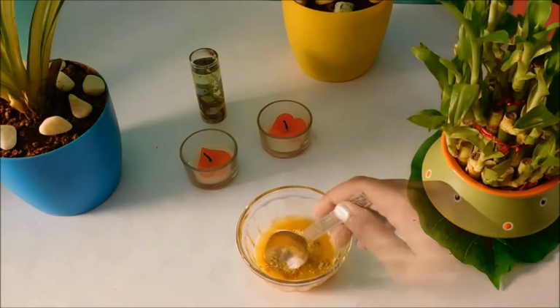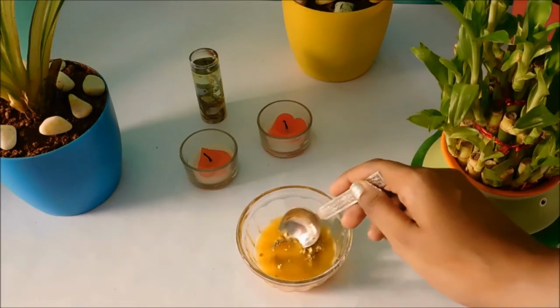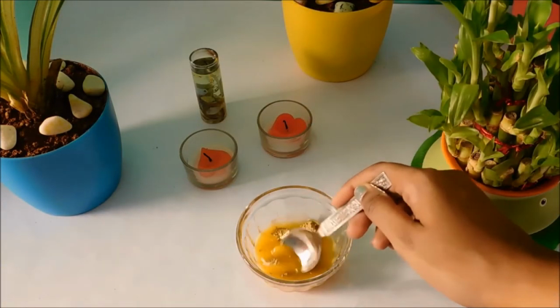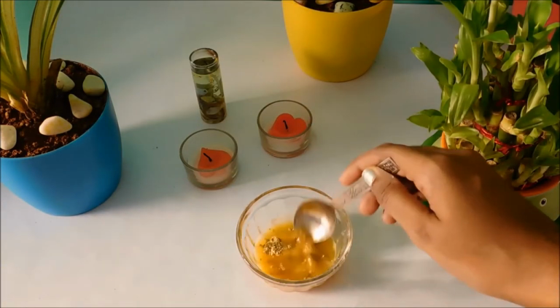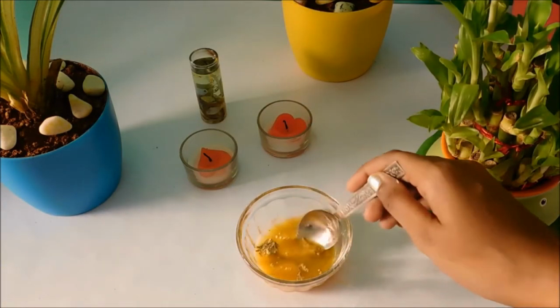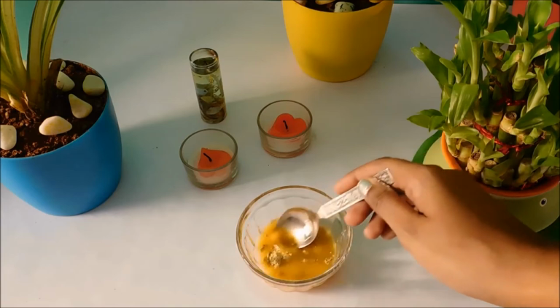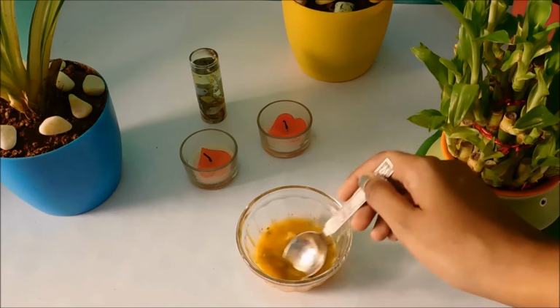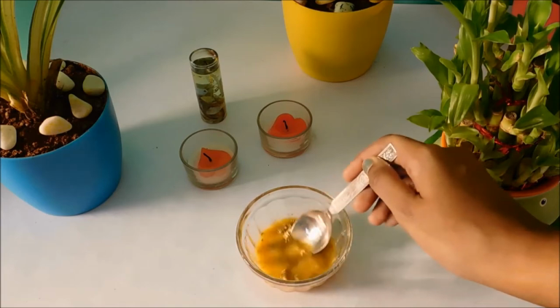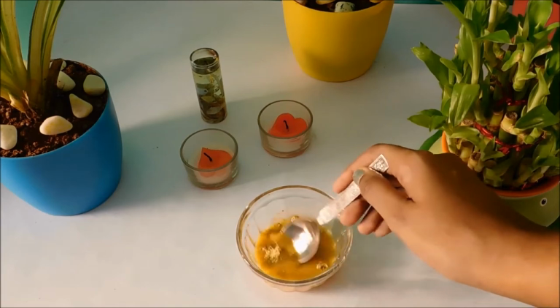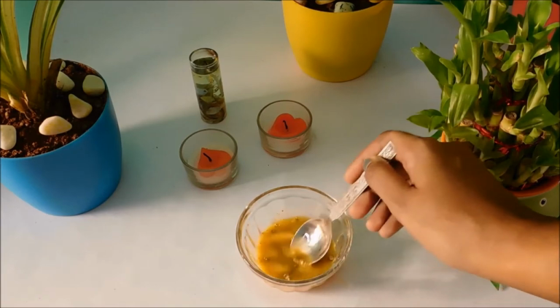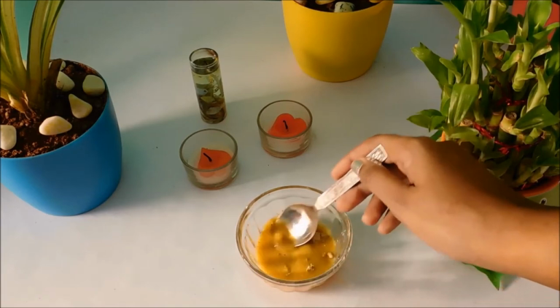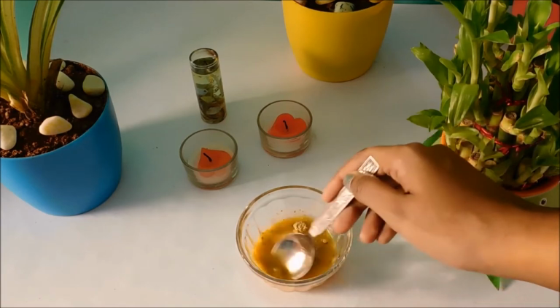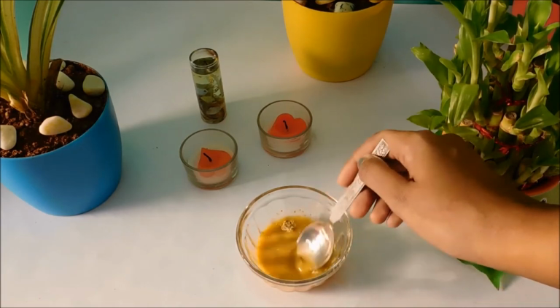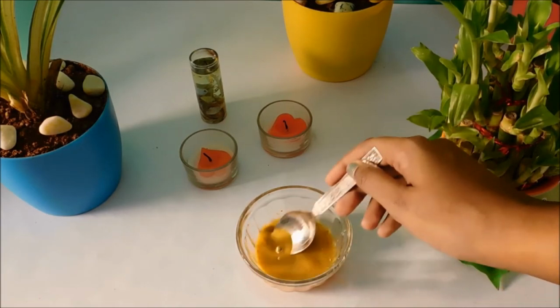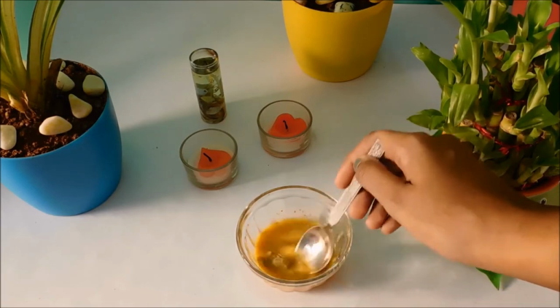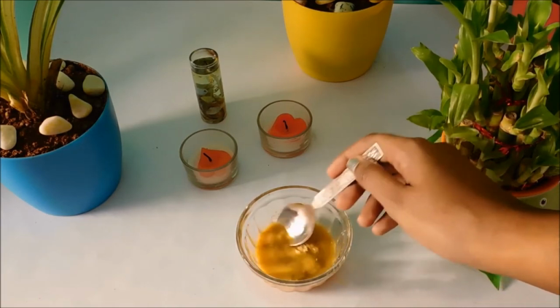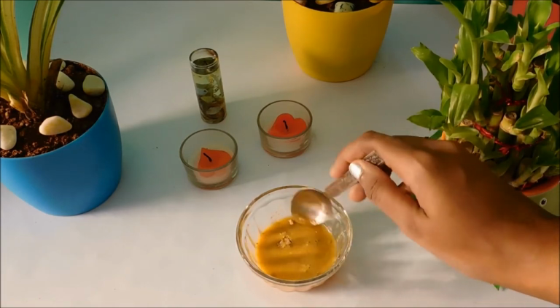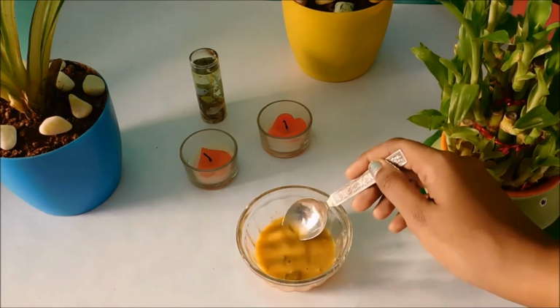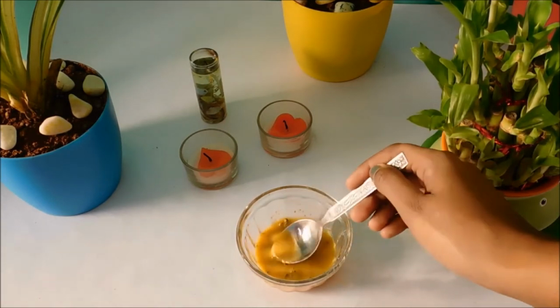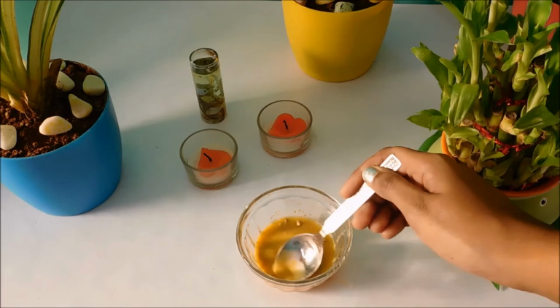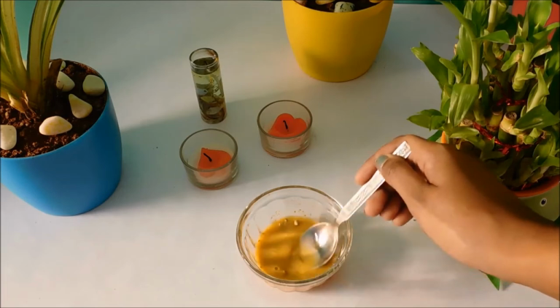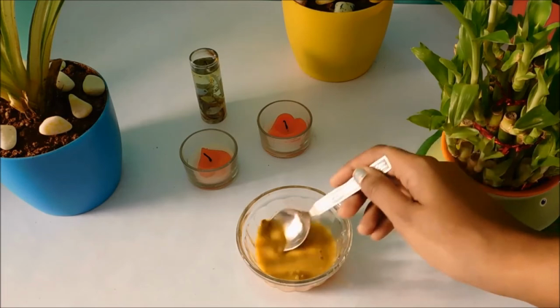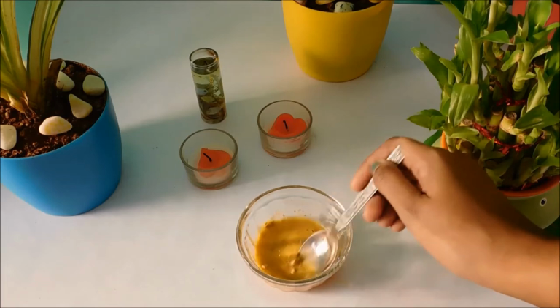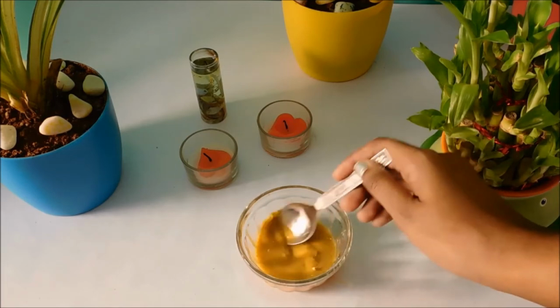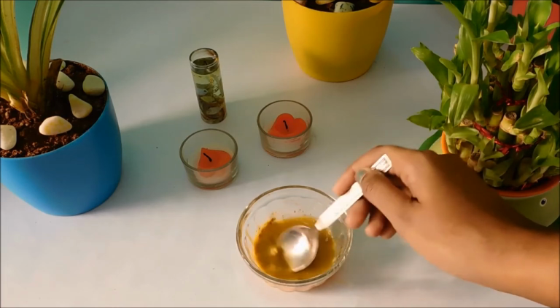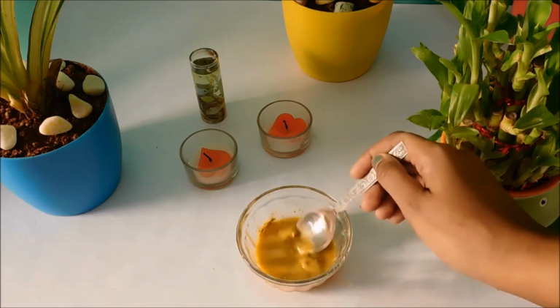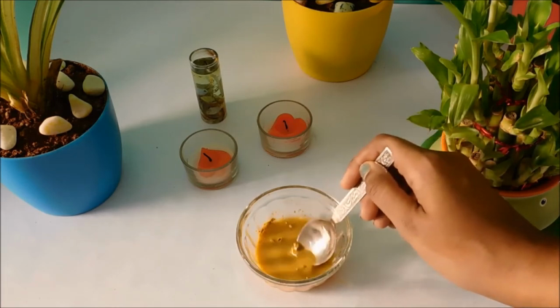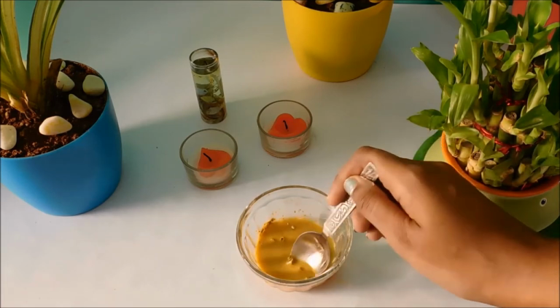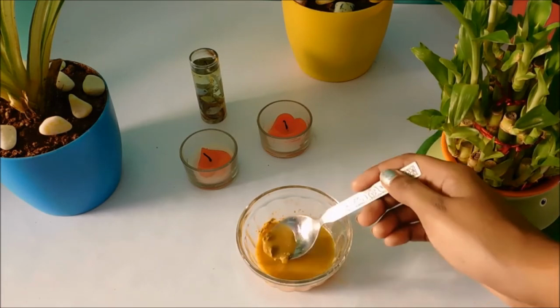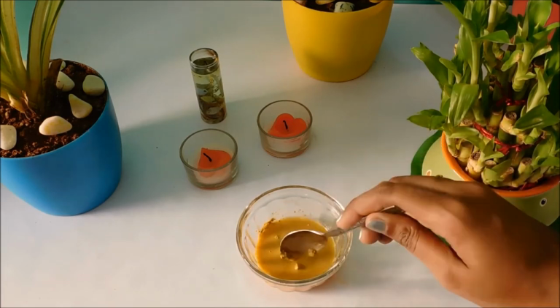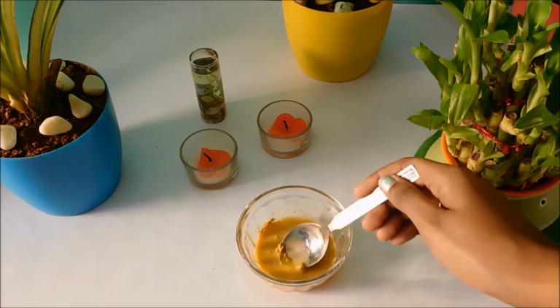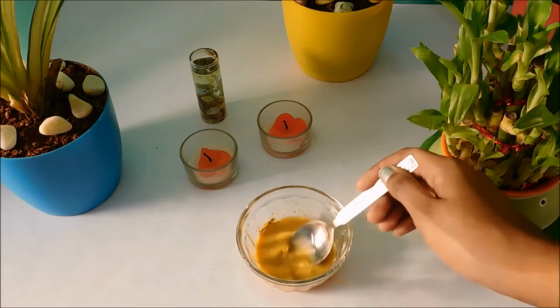Mix them well. If you're from the dry skin family, make sure that you skip multani mitti — it will make your skin more dry. You can add orange juice, honey, and rose water to make the paste.